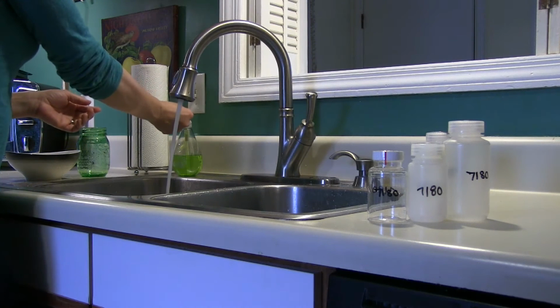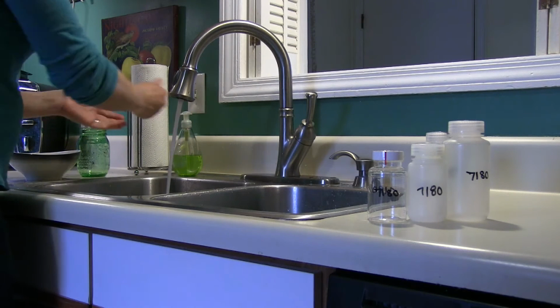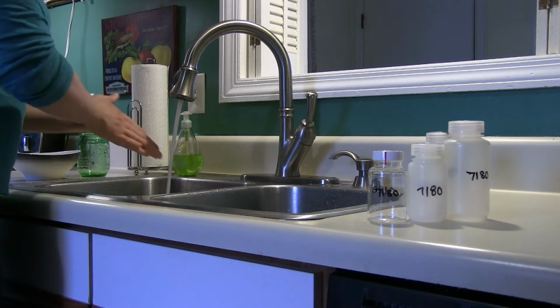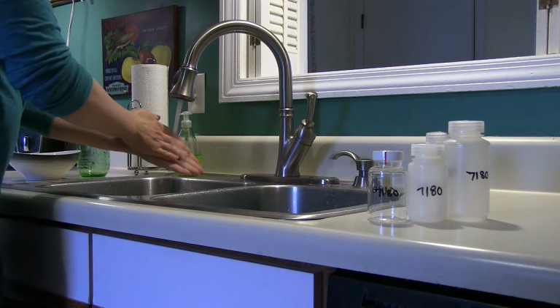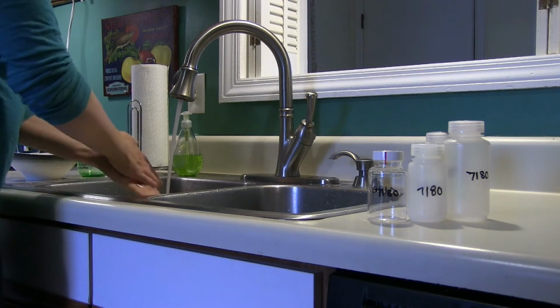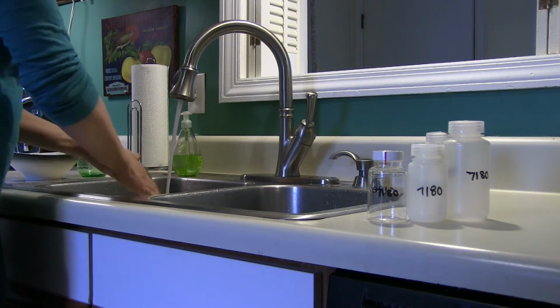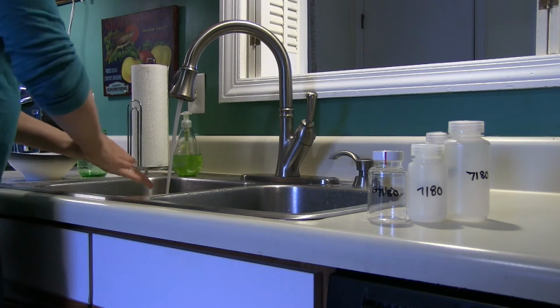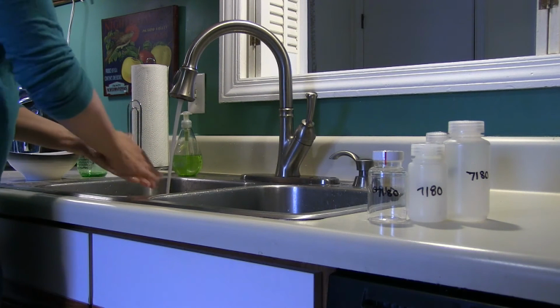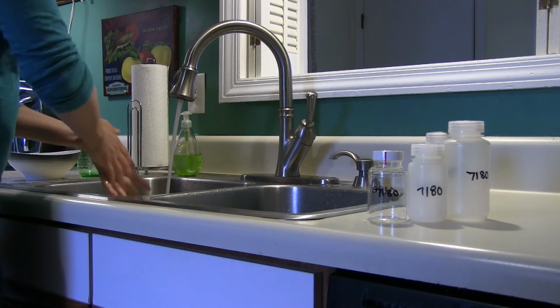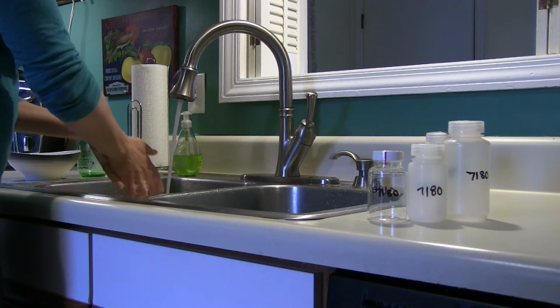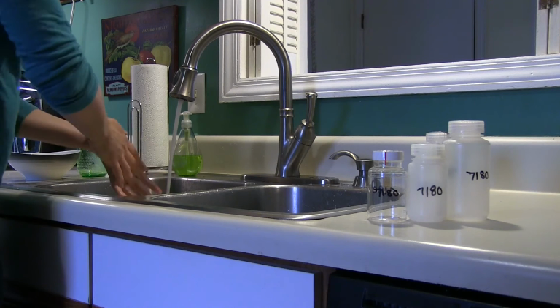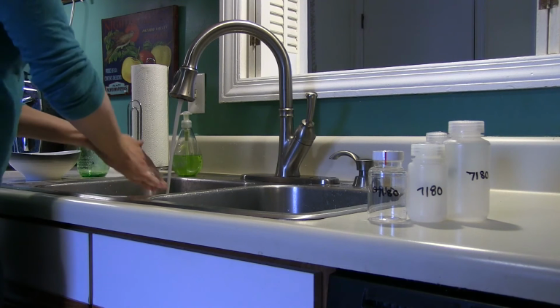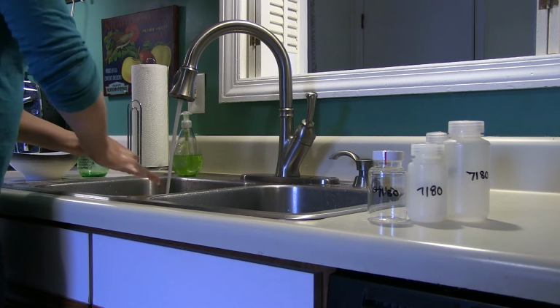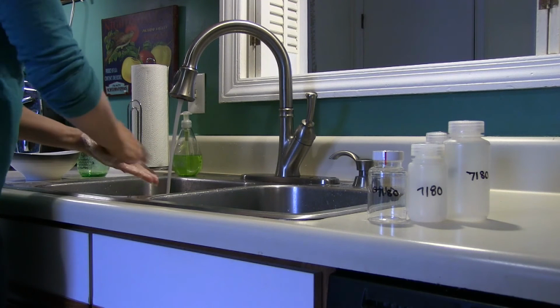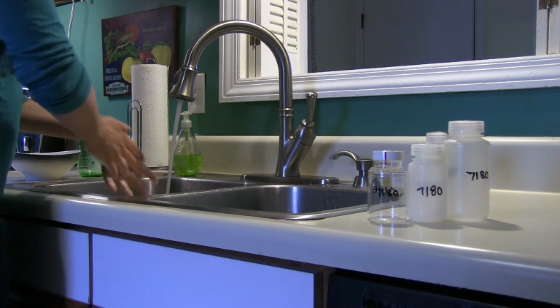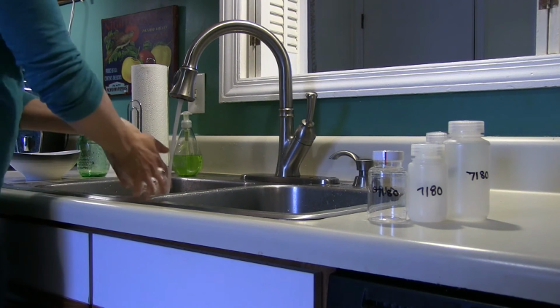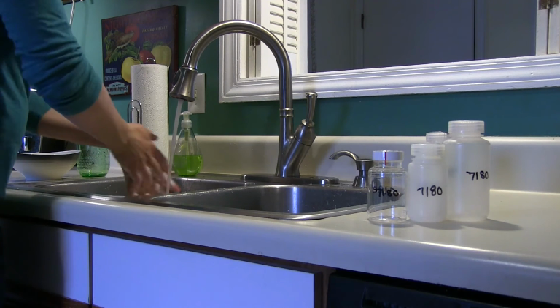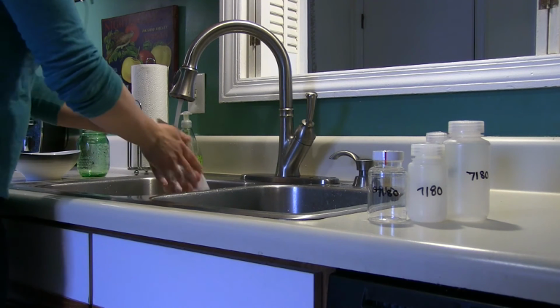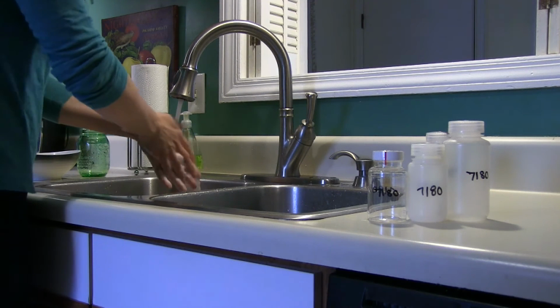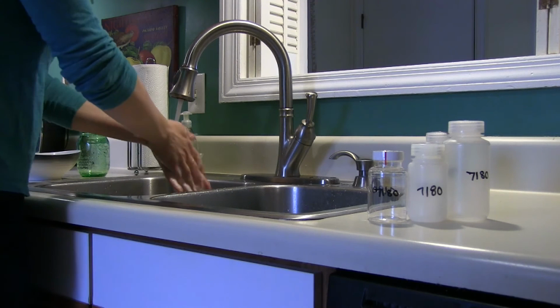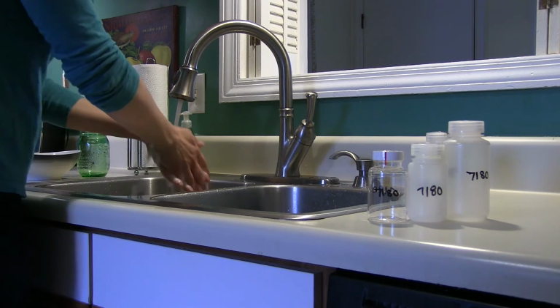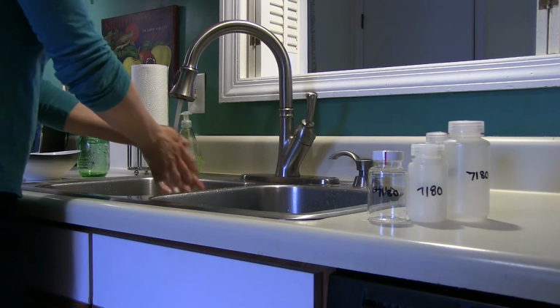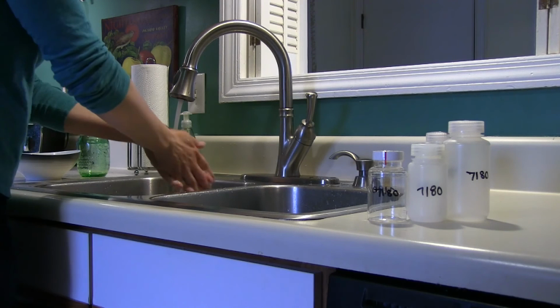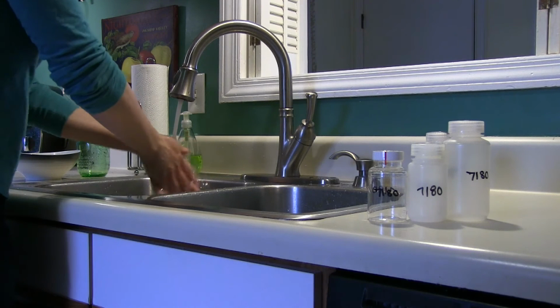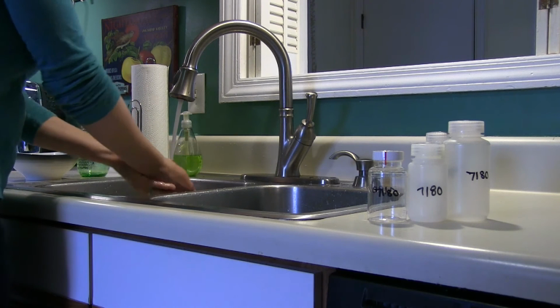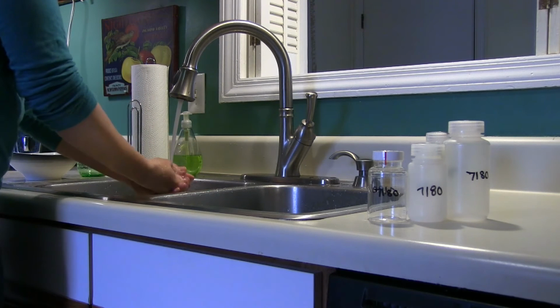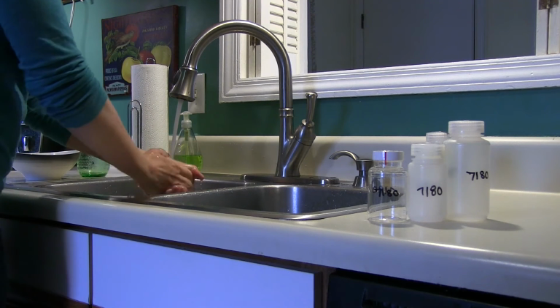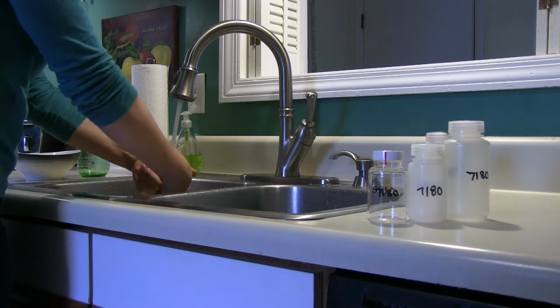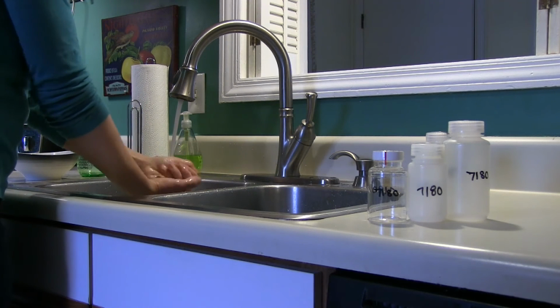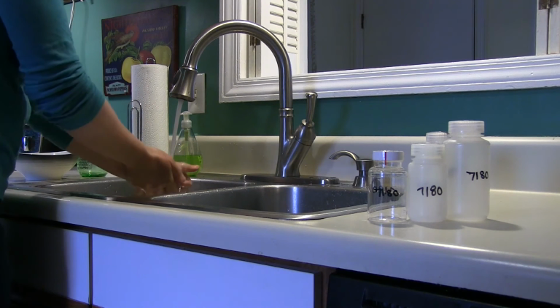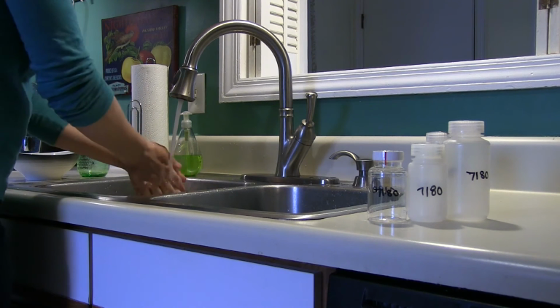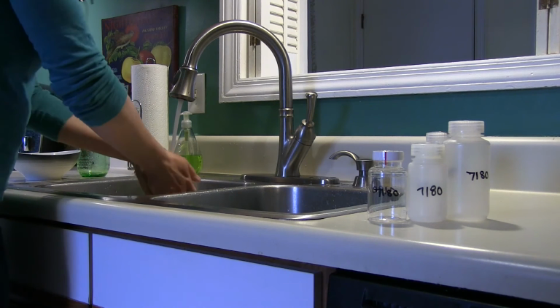Next, wash your hands thoroughly with soap and water while the water is running to avoid contaminating the sterile bacteria bottle. Leave the water running for at least one minute to flush the pipes.